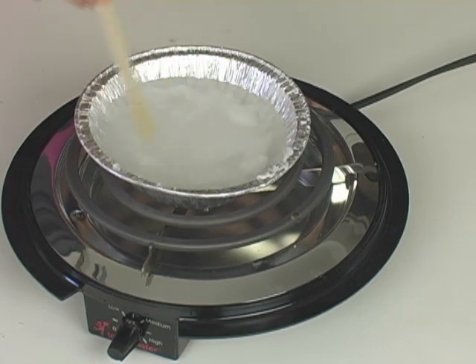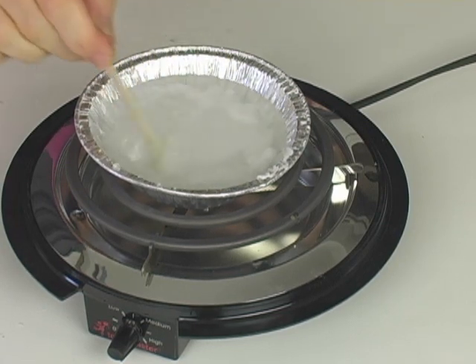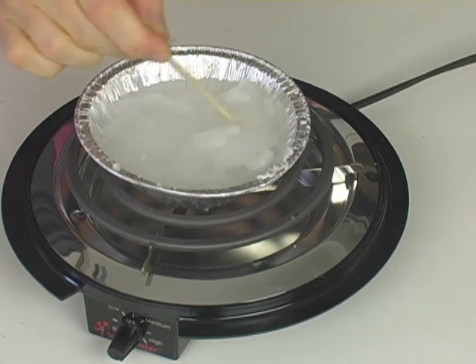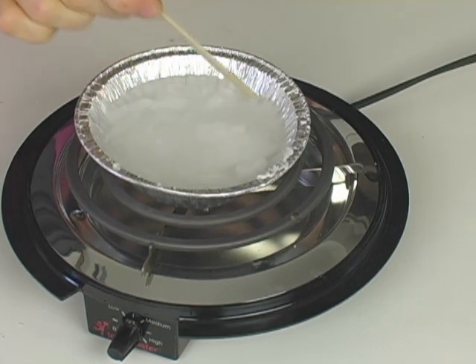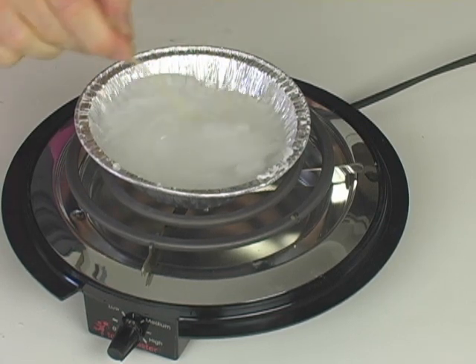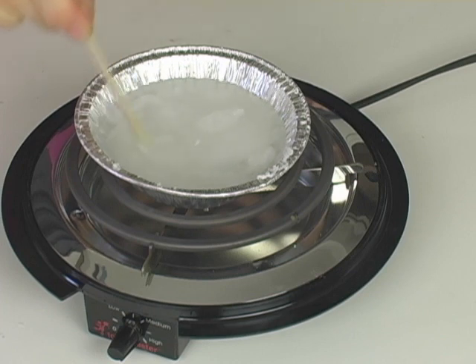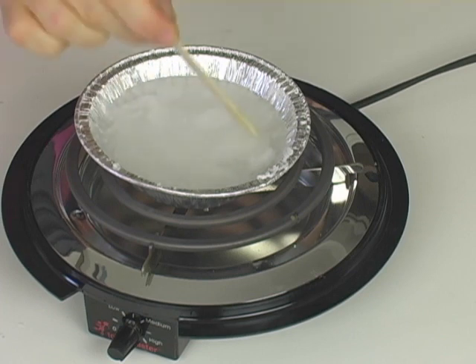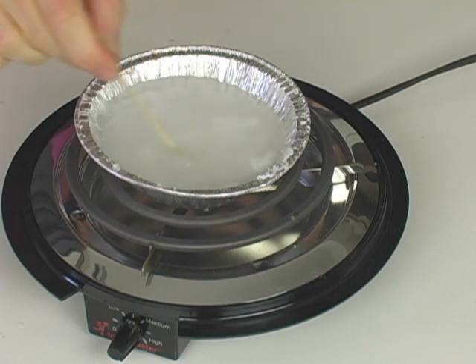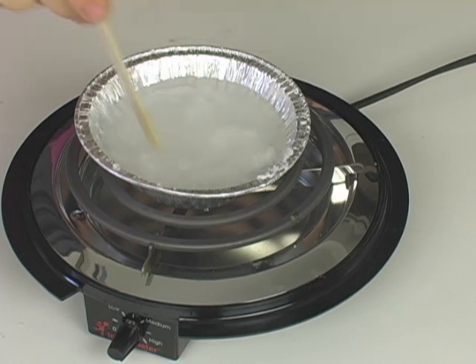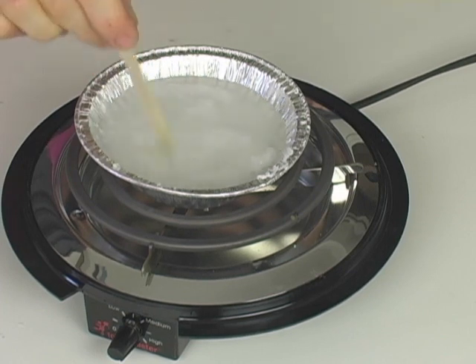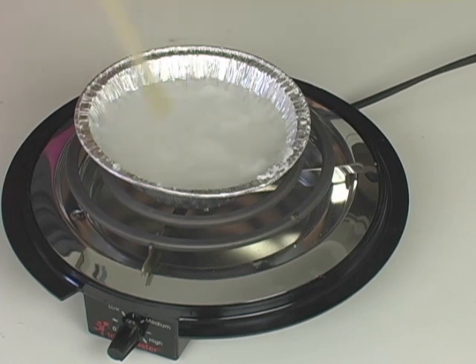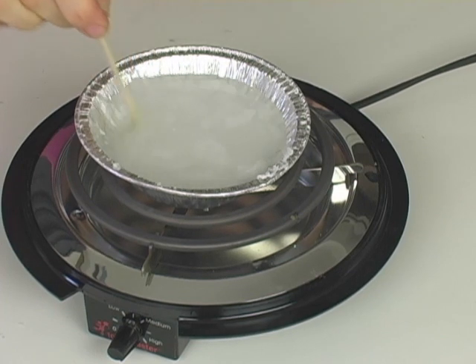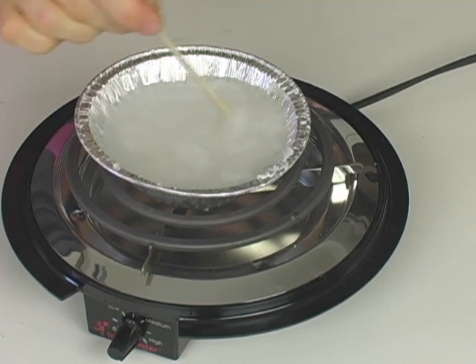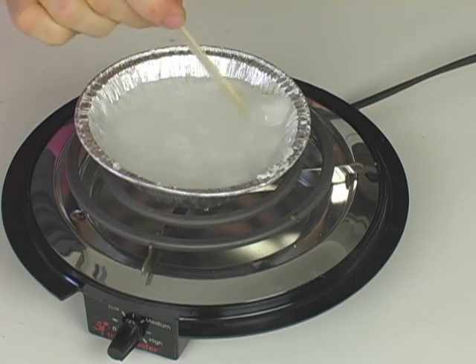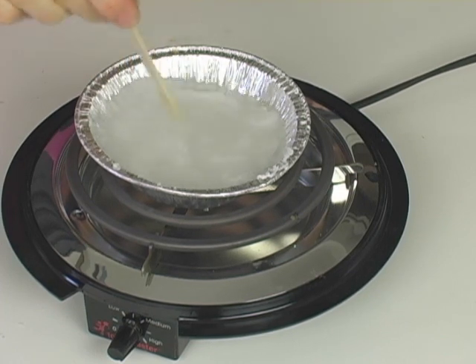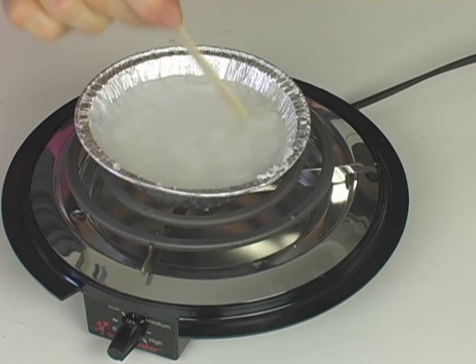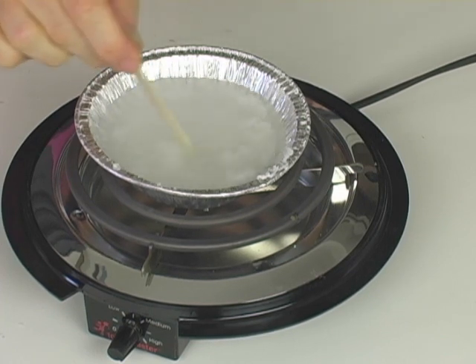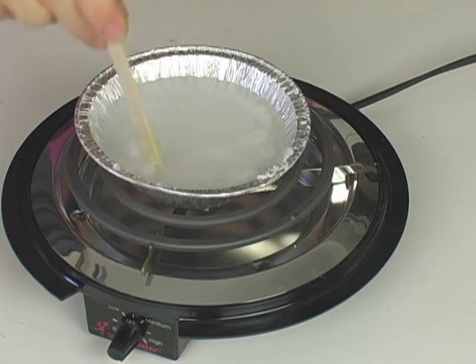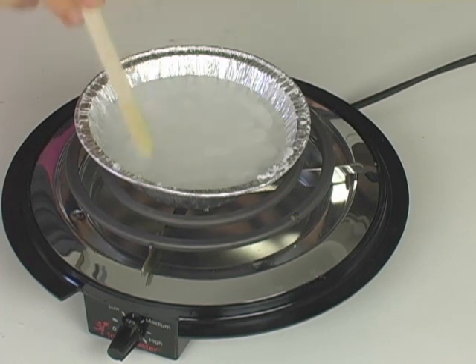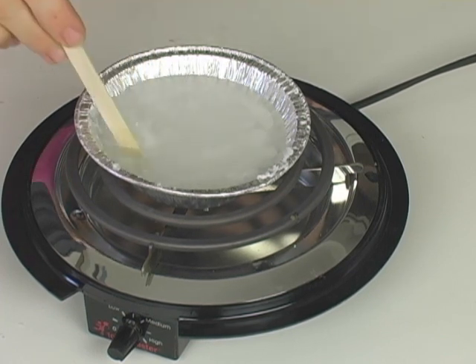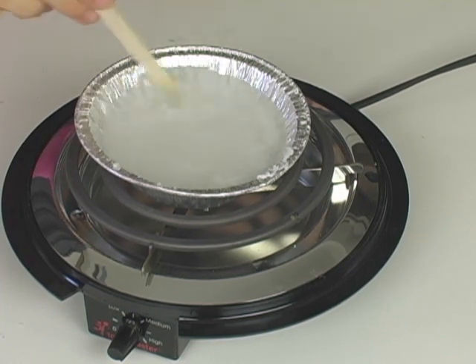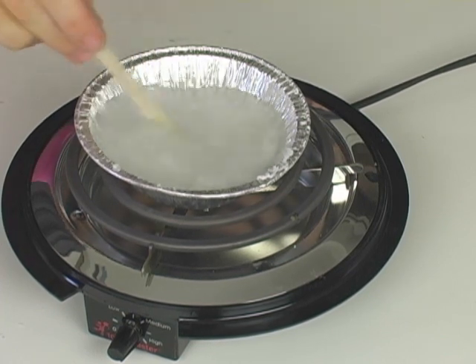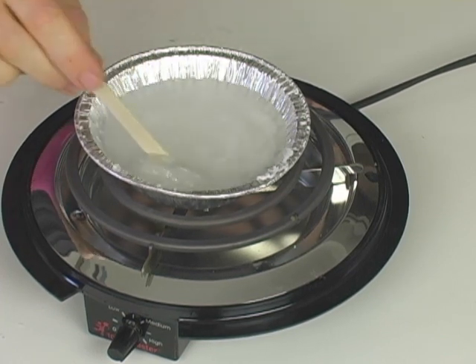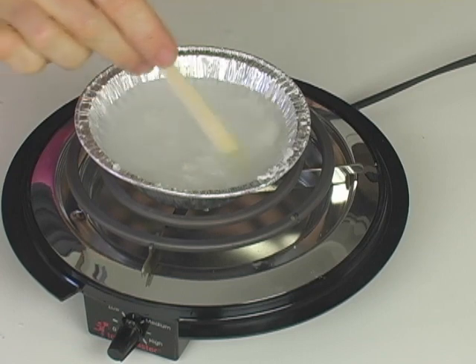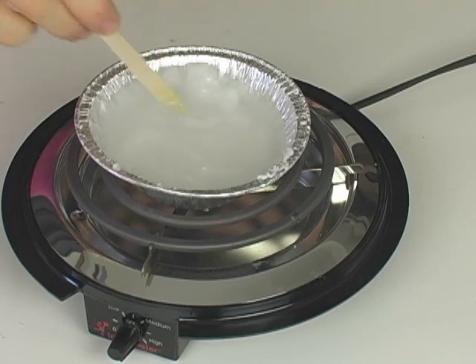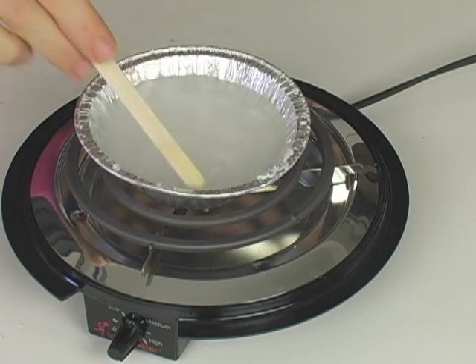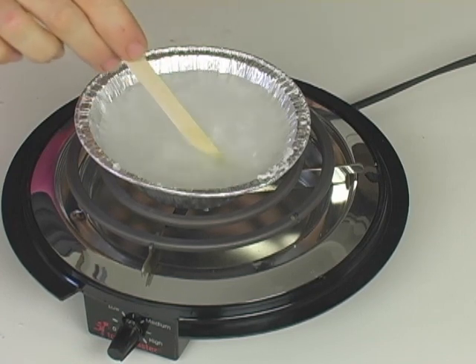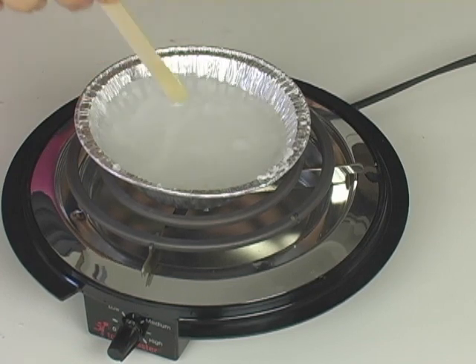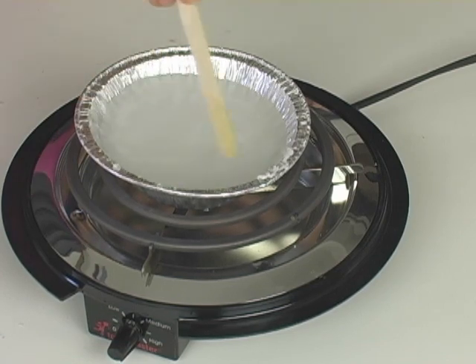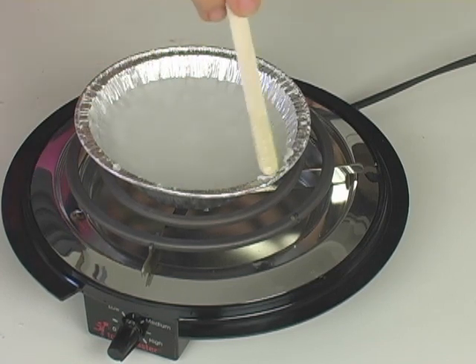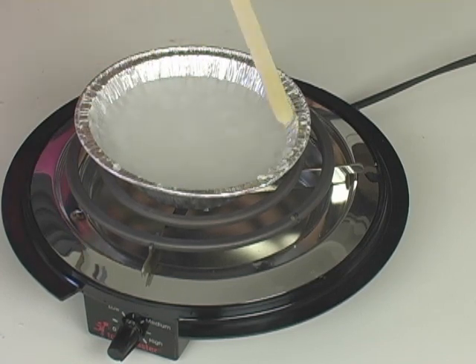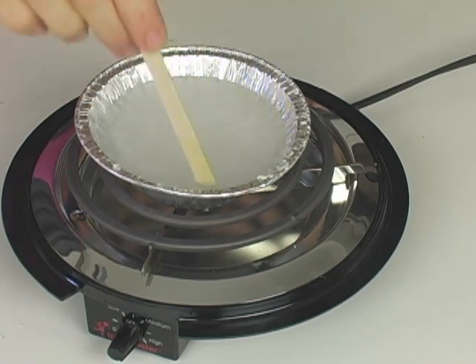Turn the heat off and allow the pot to come to room temperature. And then you can do the experiment all over again. Go ahead and give that a try.